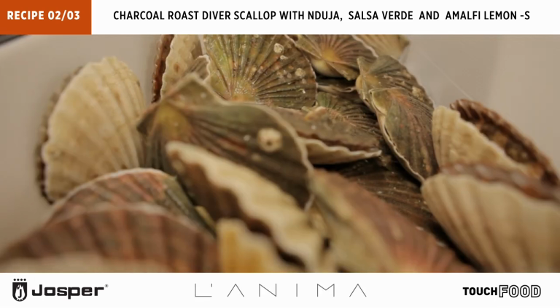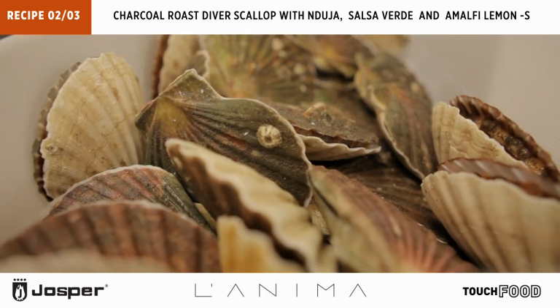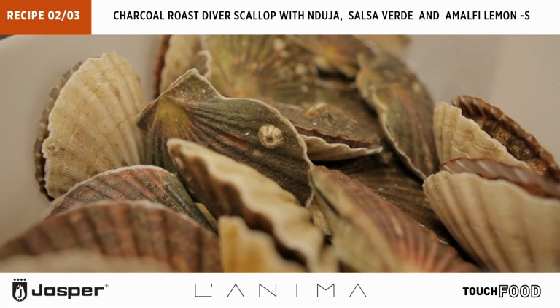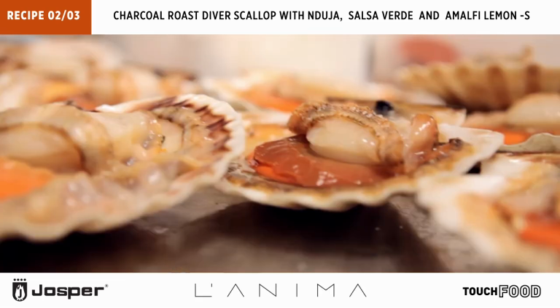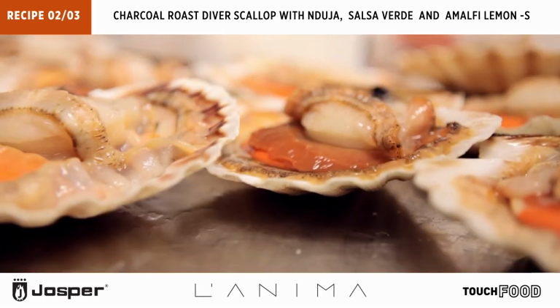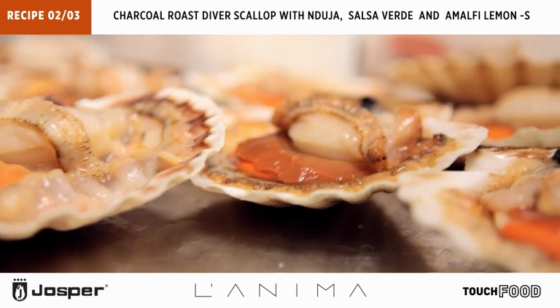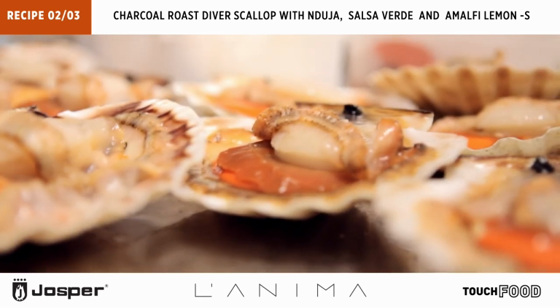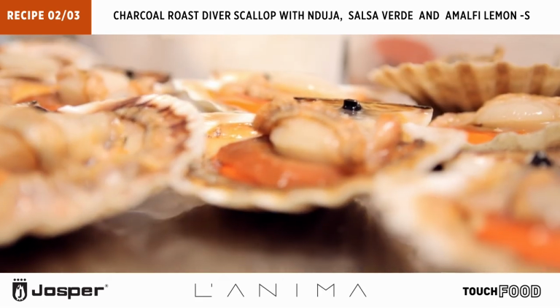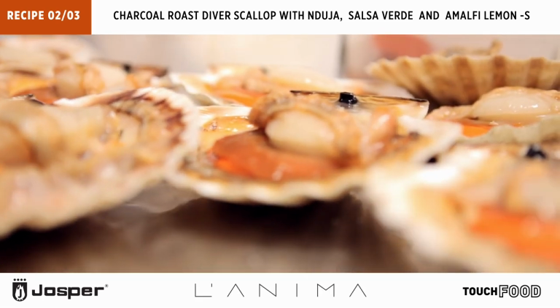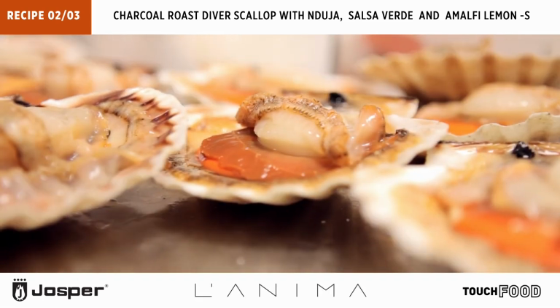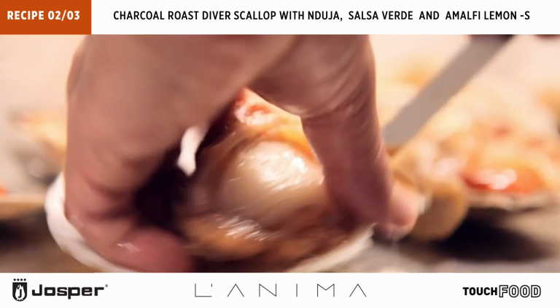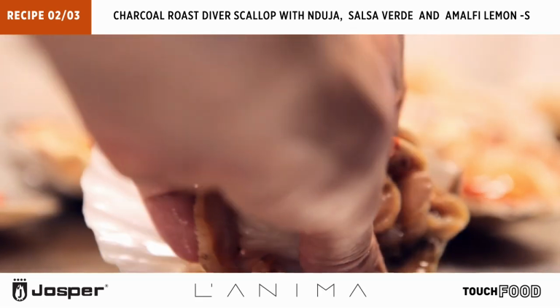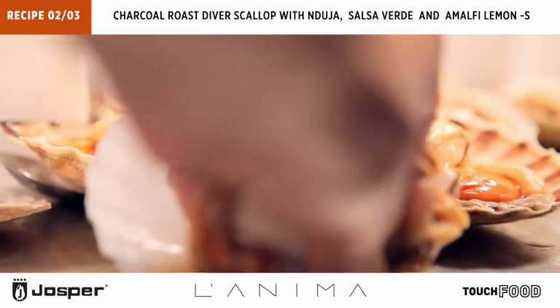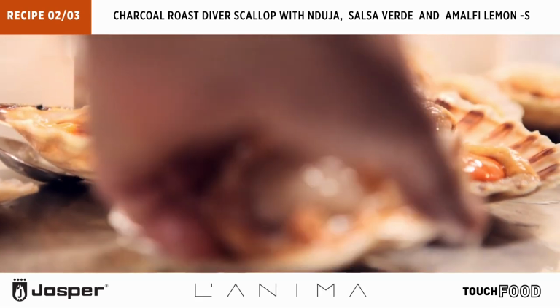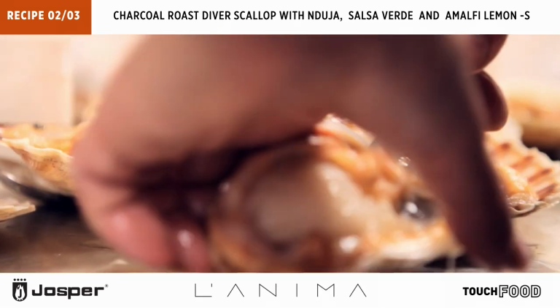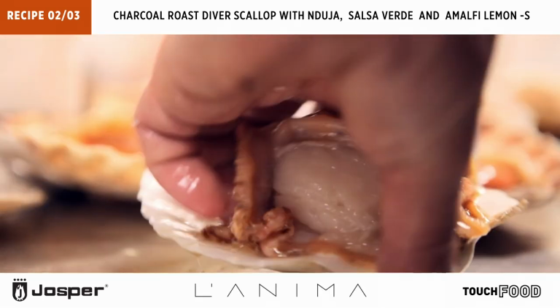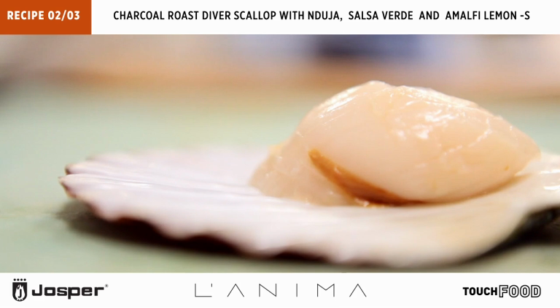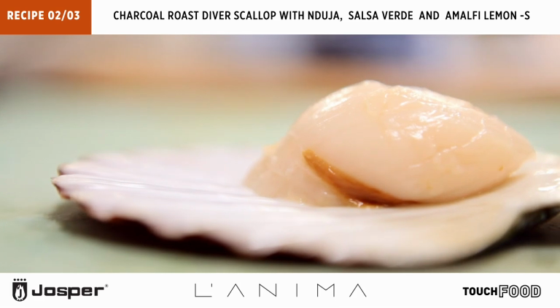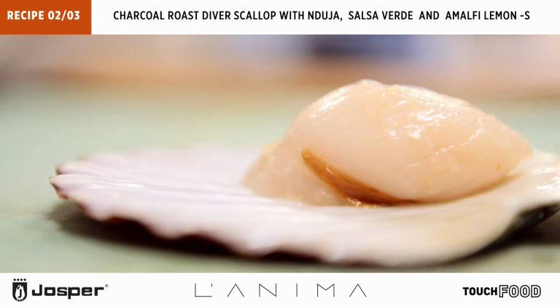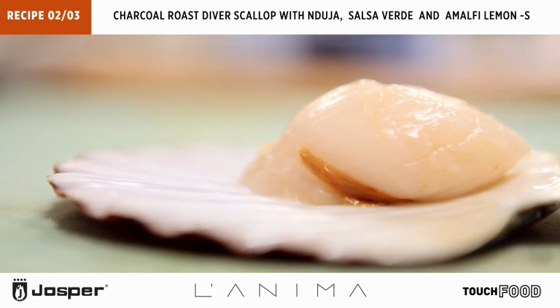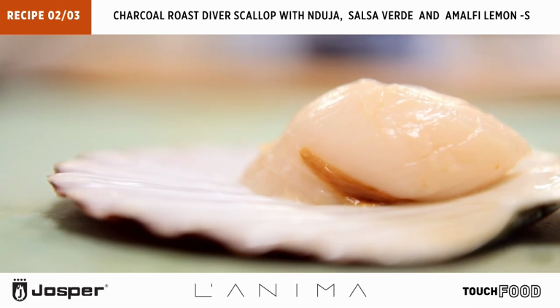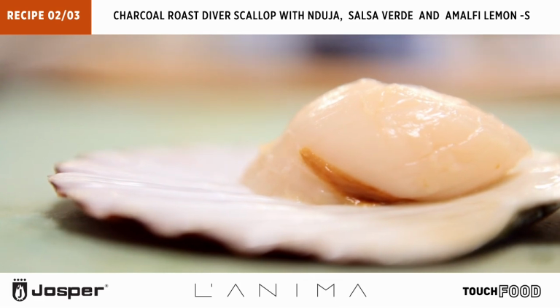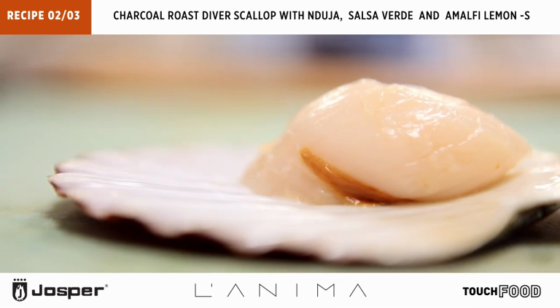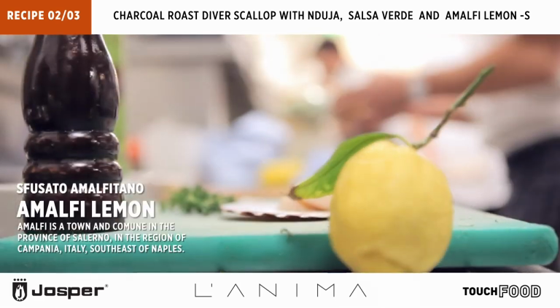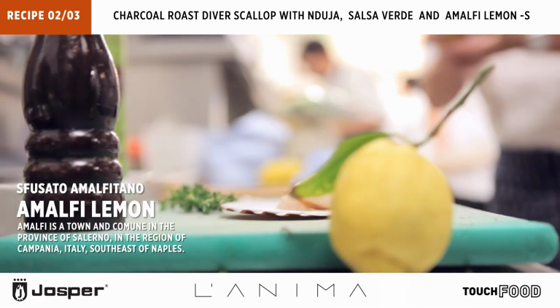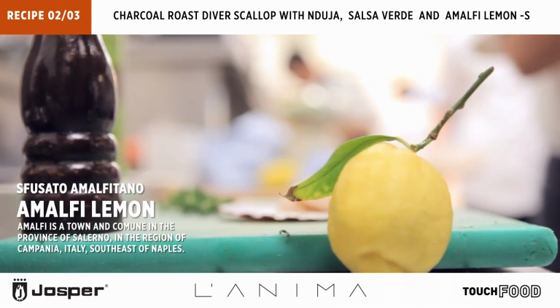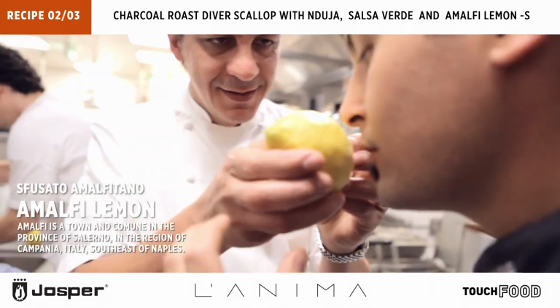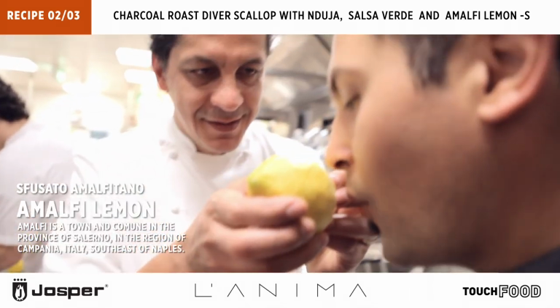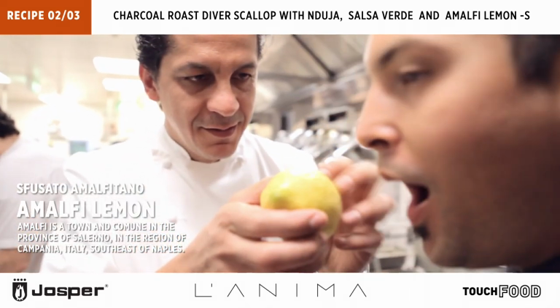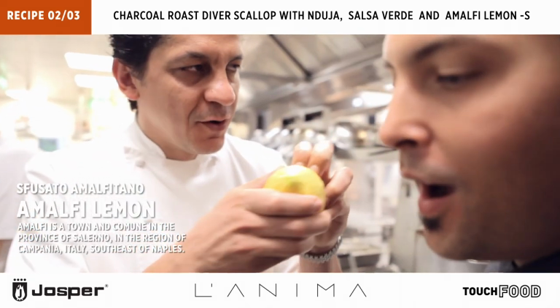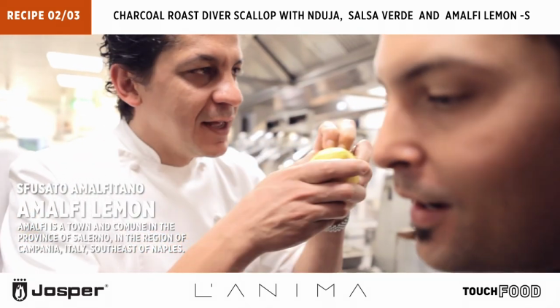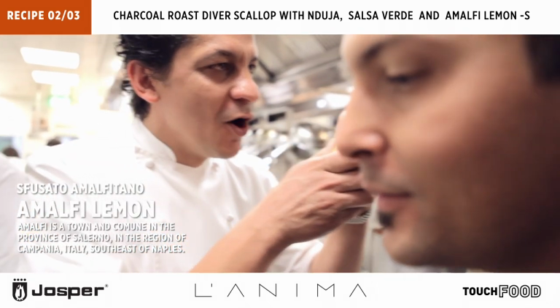Beautiful, this scallop! This is insane — it's not just good, it's better than that. A little bit of lemon — wow.